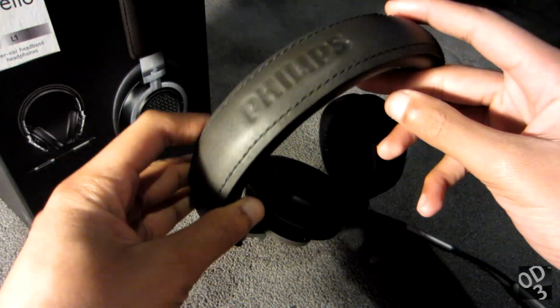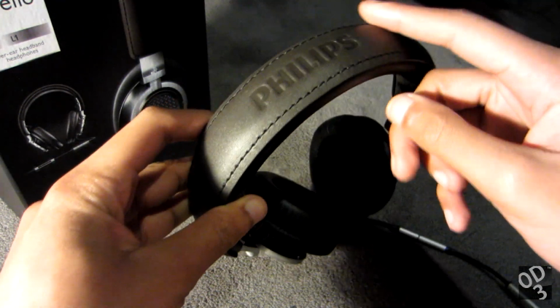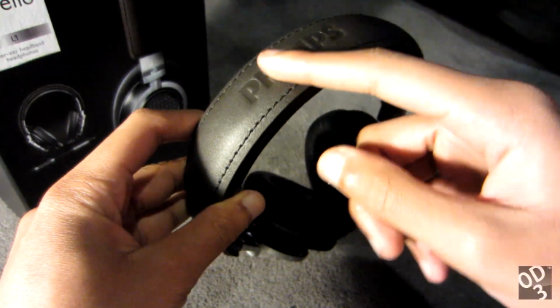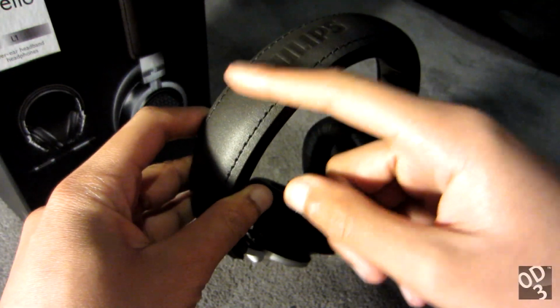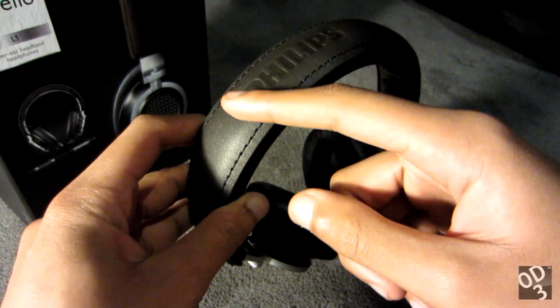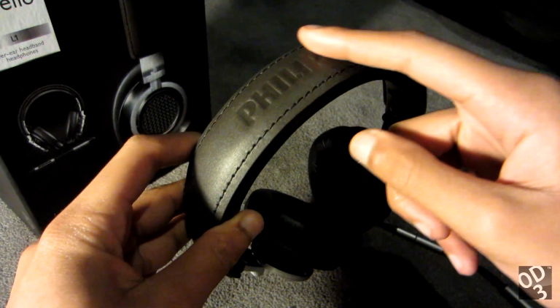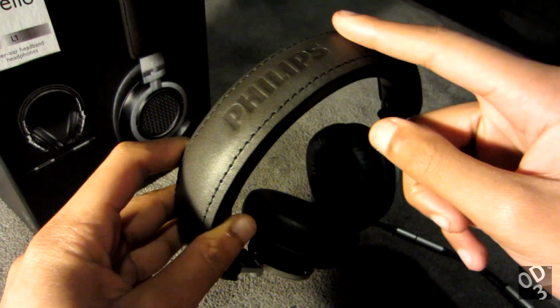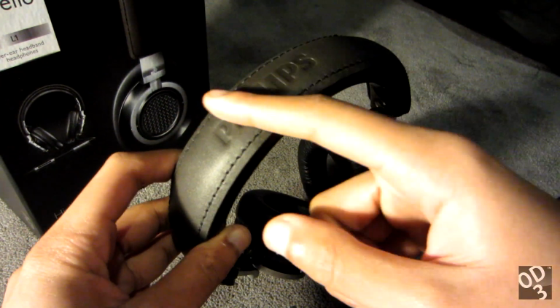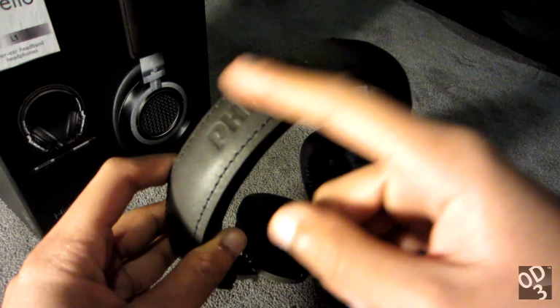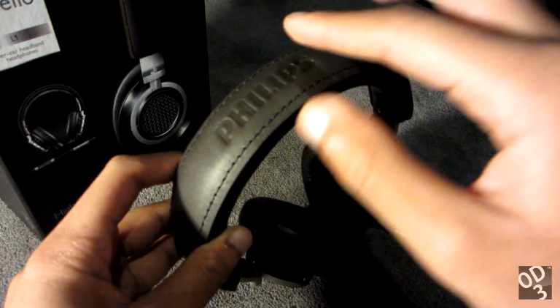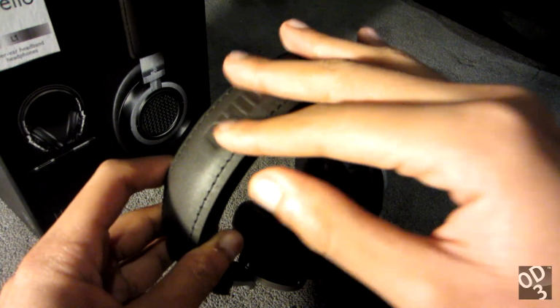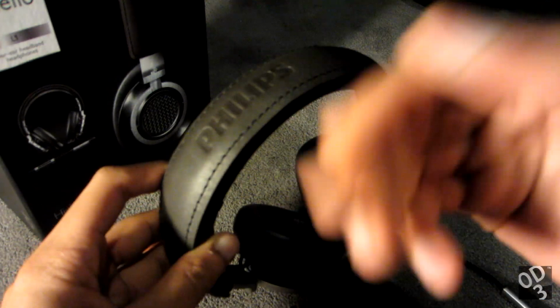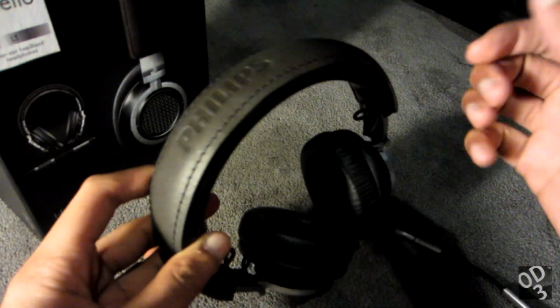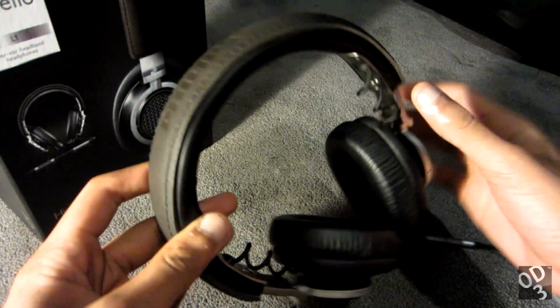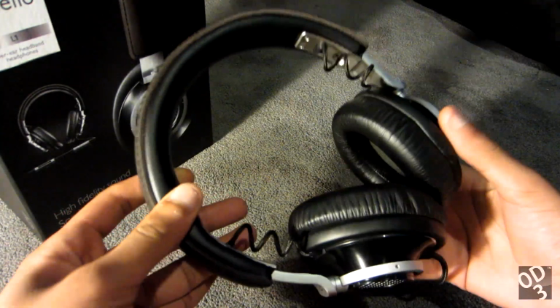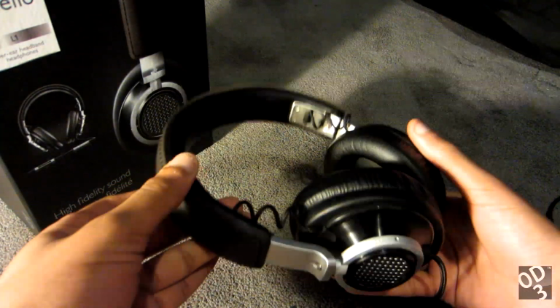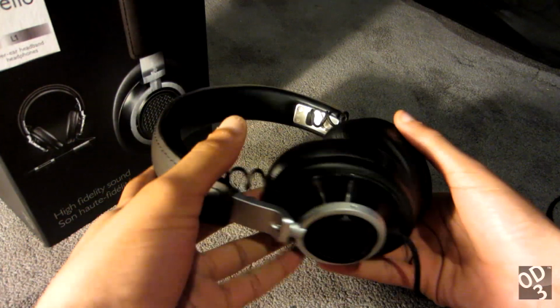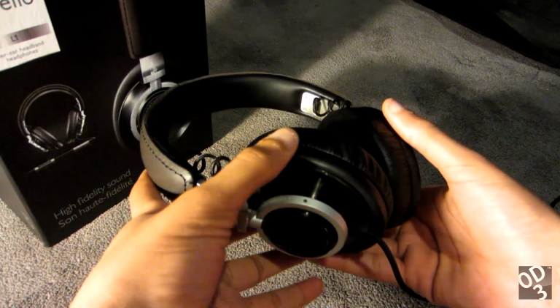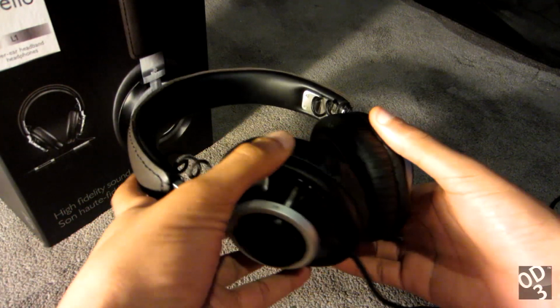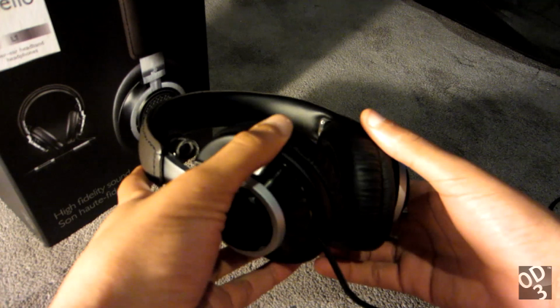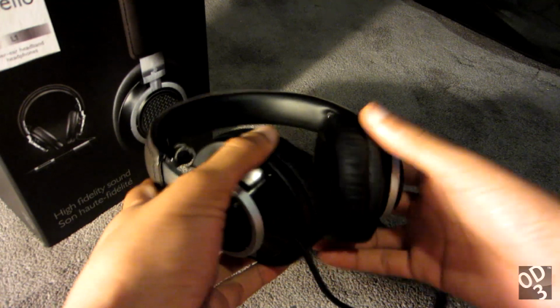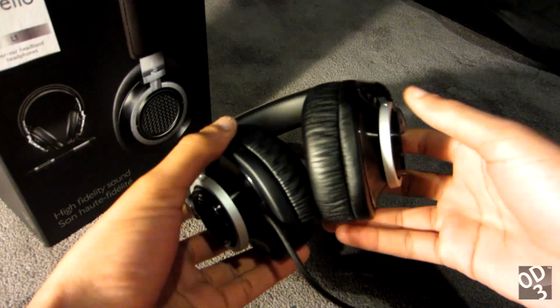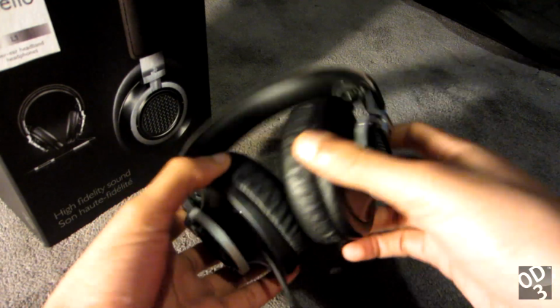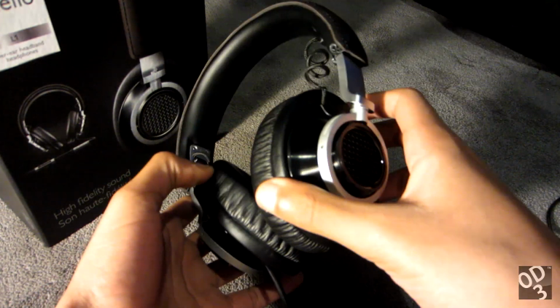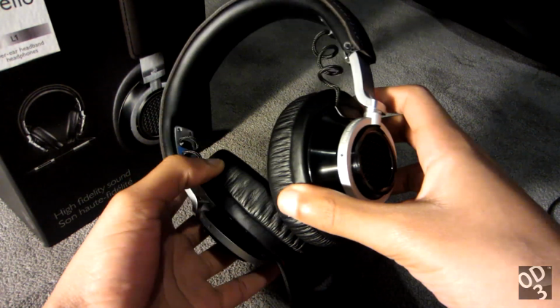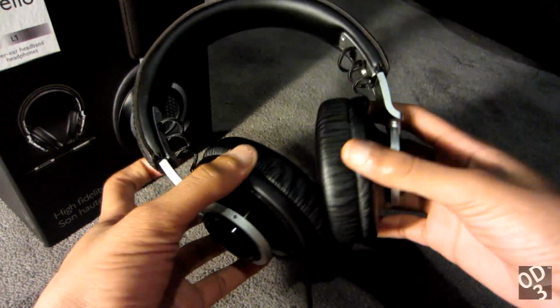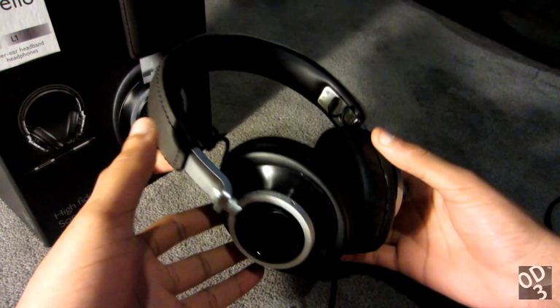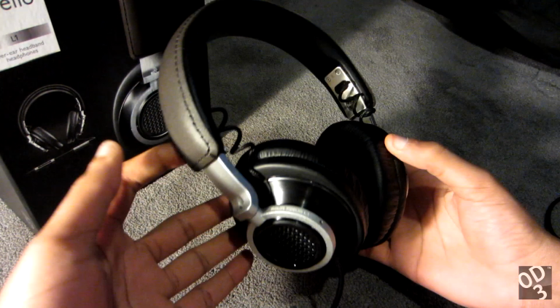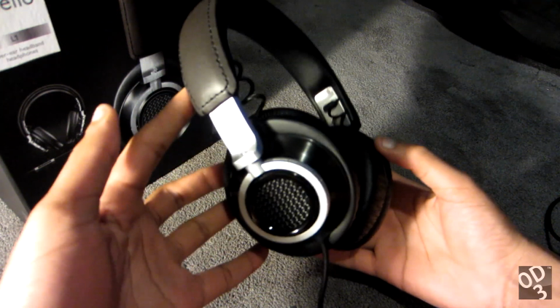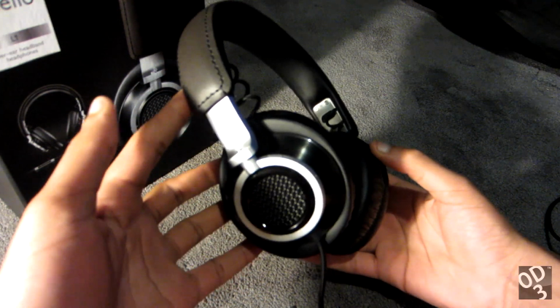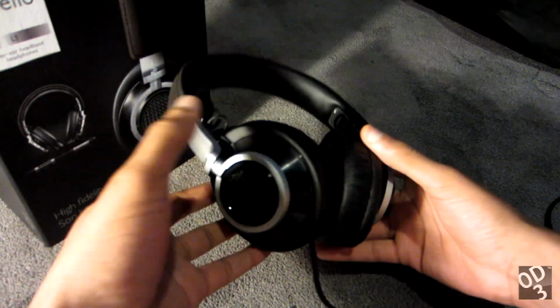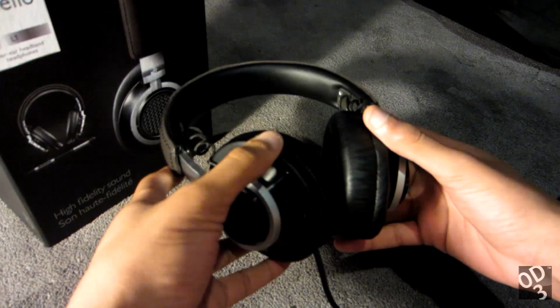As you can see, it has Philips embossed in a very subtle manner — not blatant and all over the place like Beats headphones, for instance. This is a very mature, very sophisticated looking headphone. I really love this design.